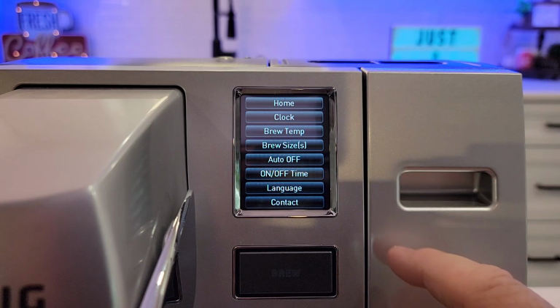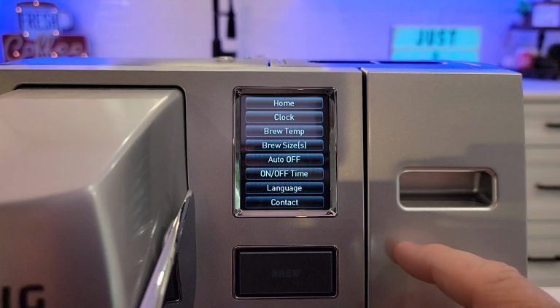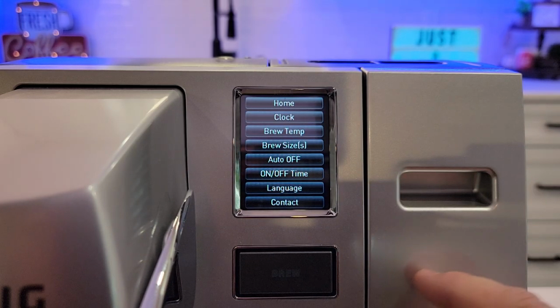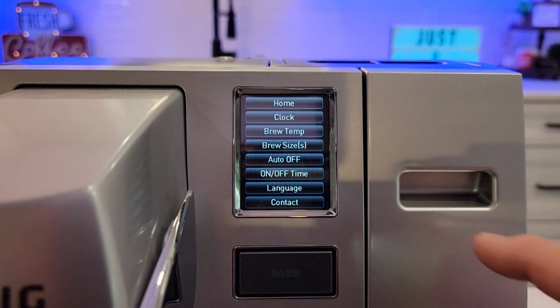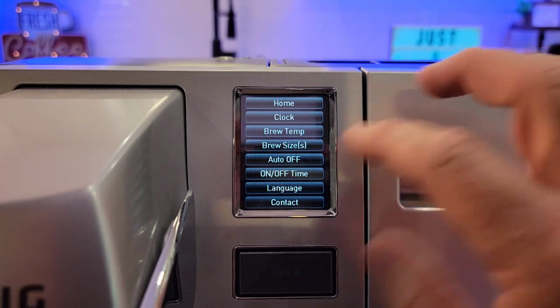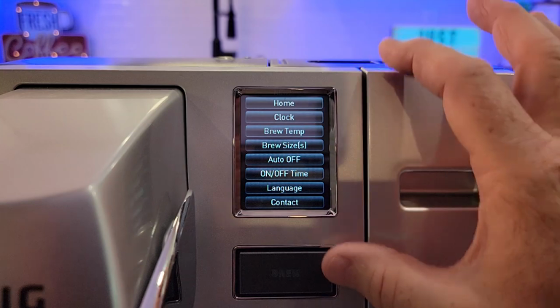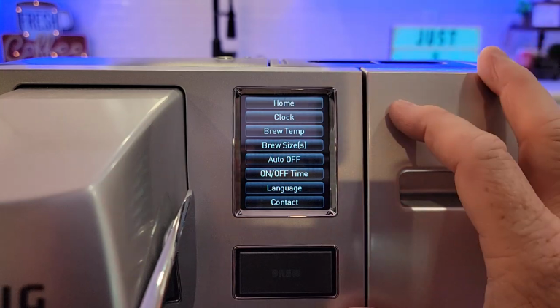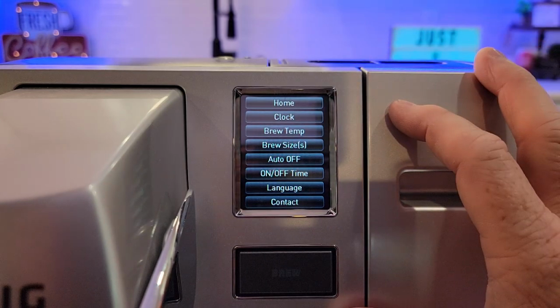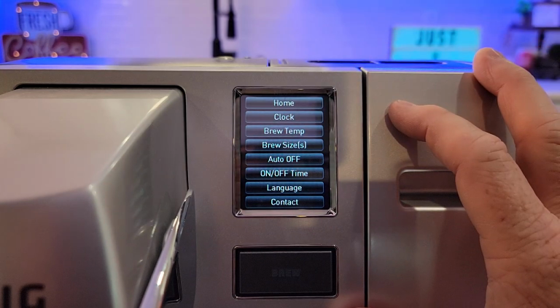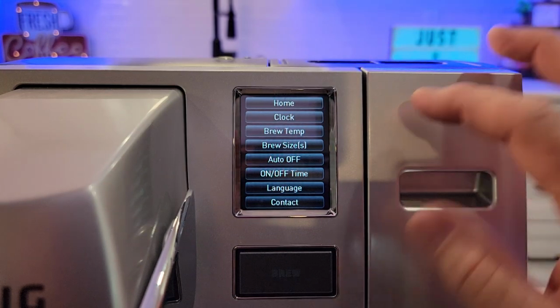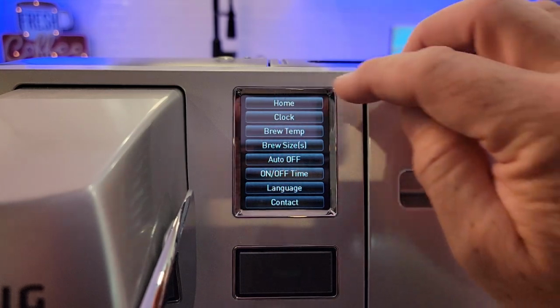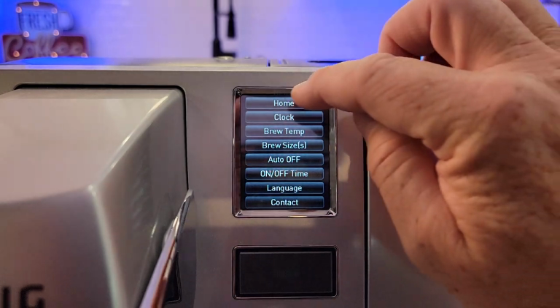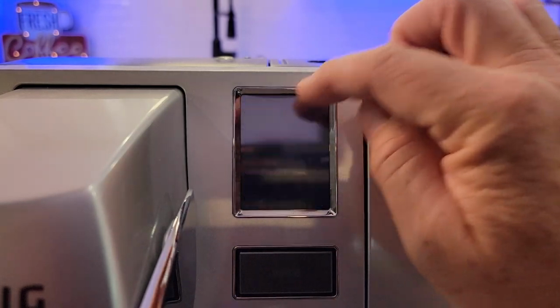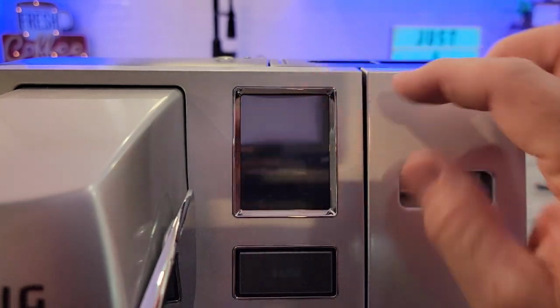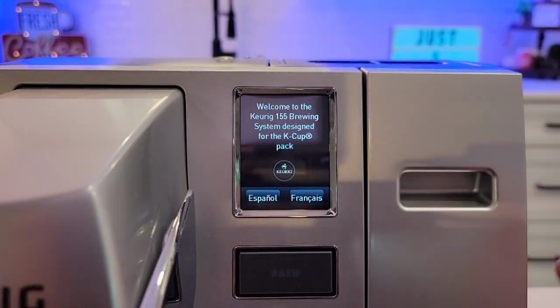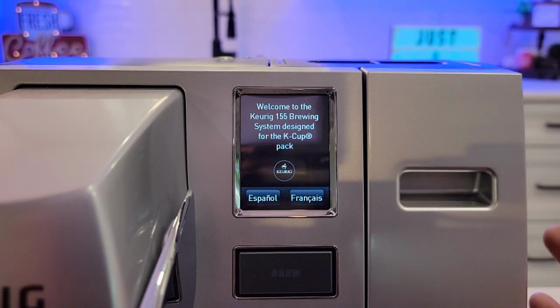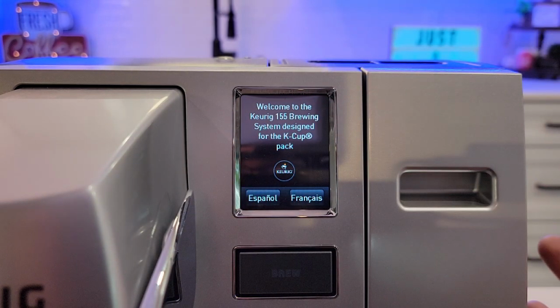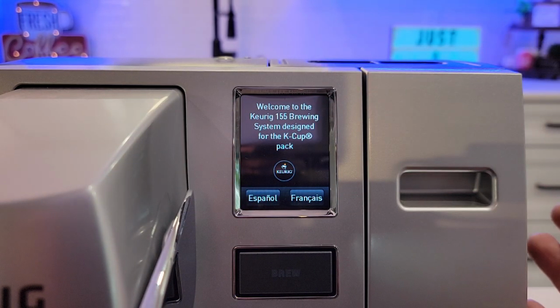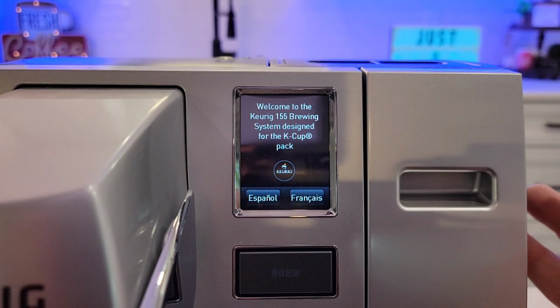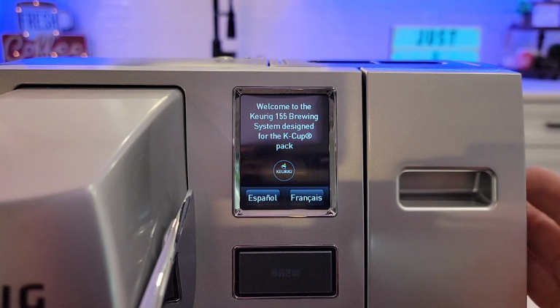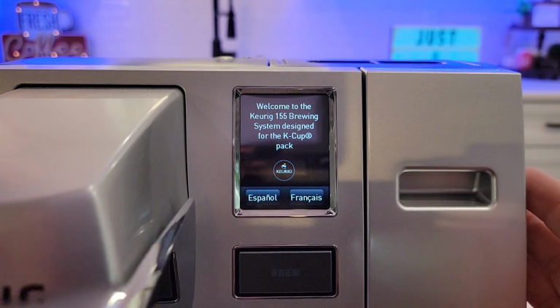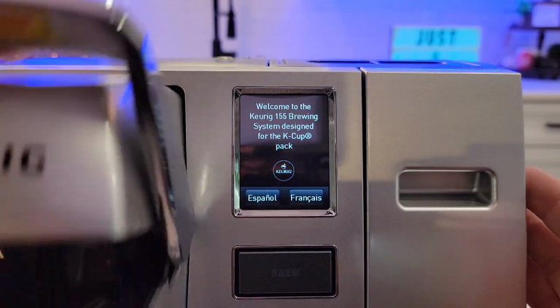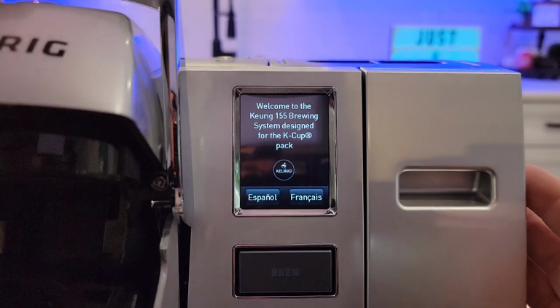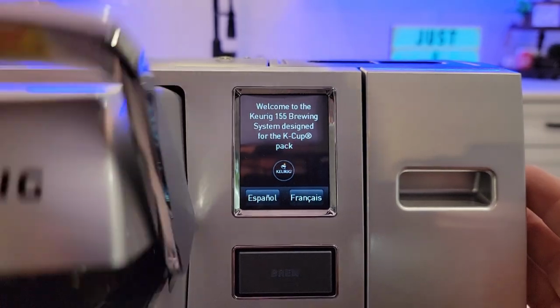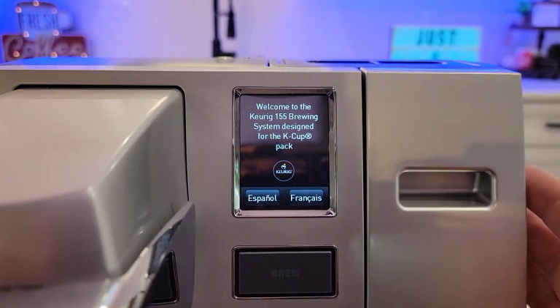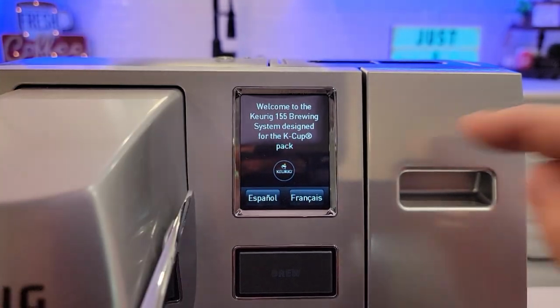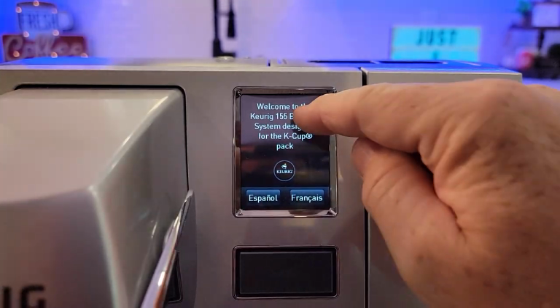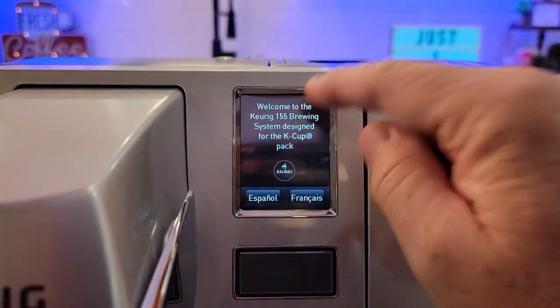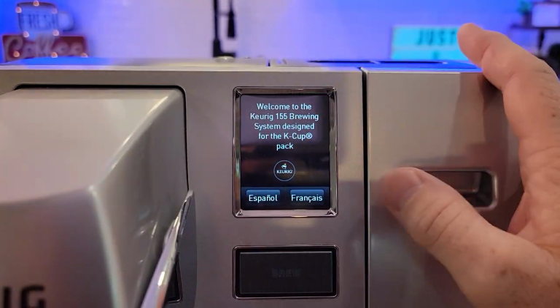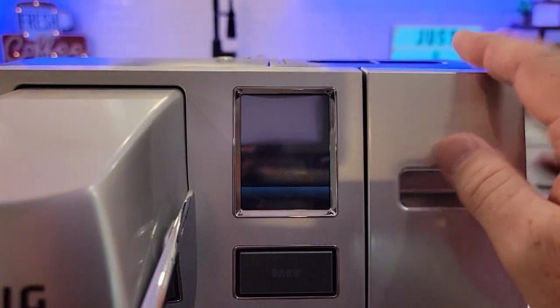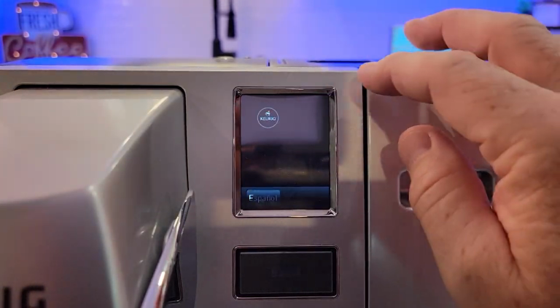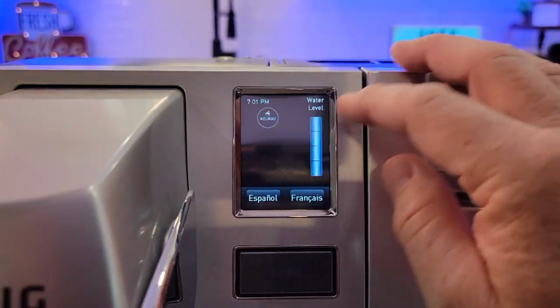When you want to go back, that's all the menus you get. Hit the home button and you're back to the main screen. Now again, you cannot get back into this menu from here — you've got to turn it off first.